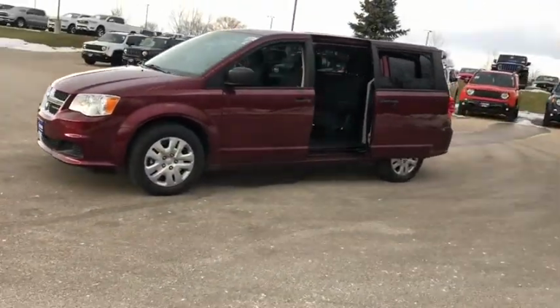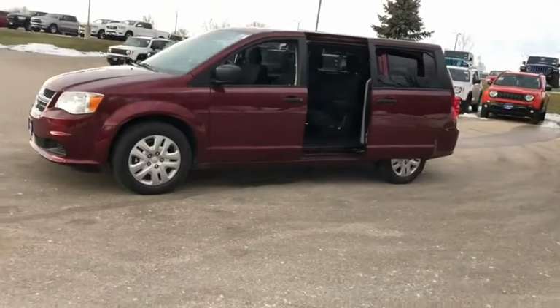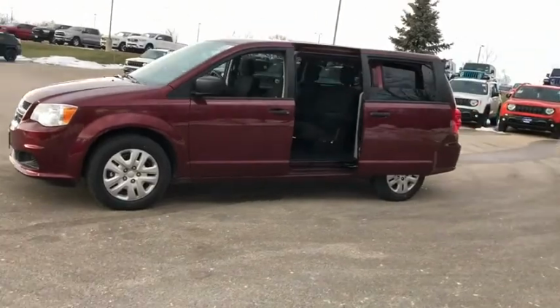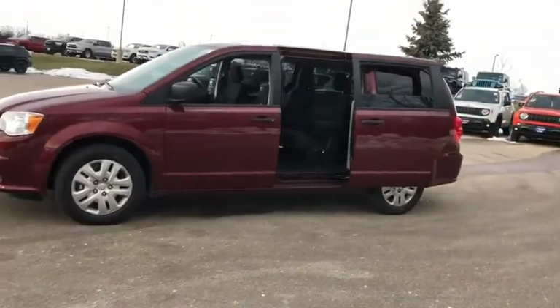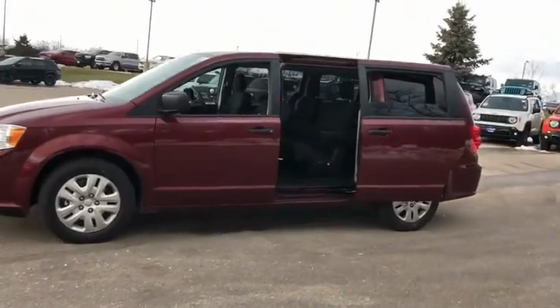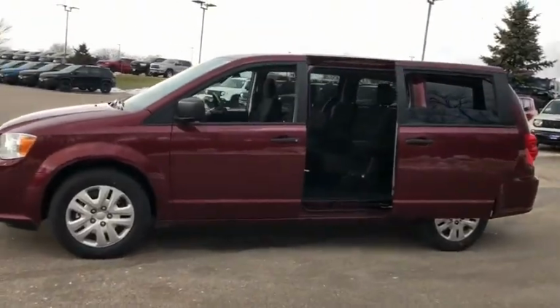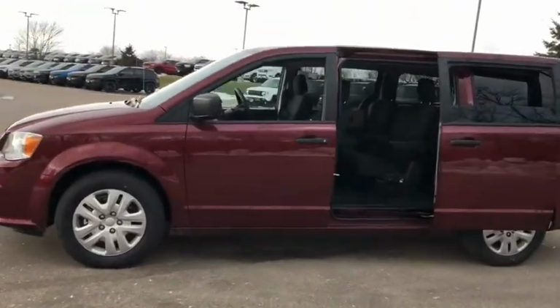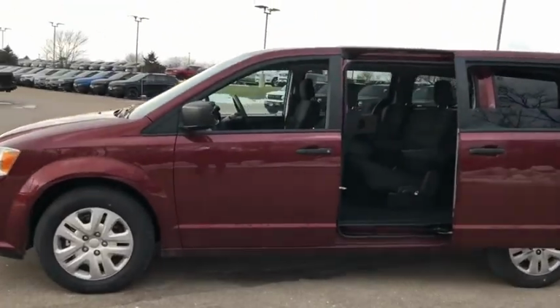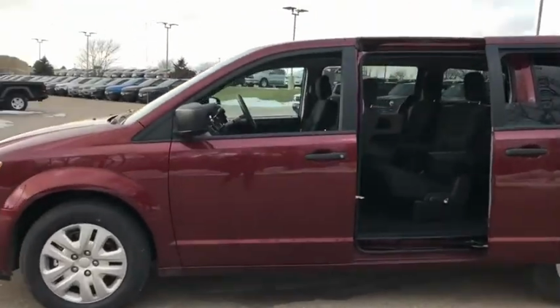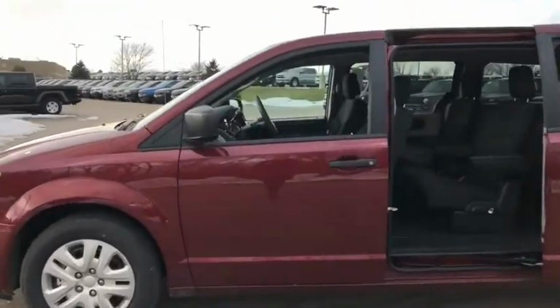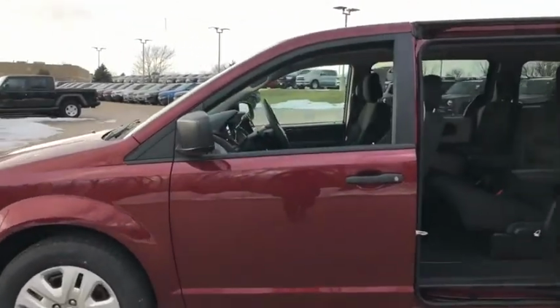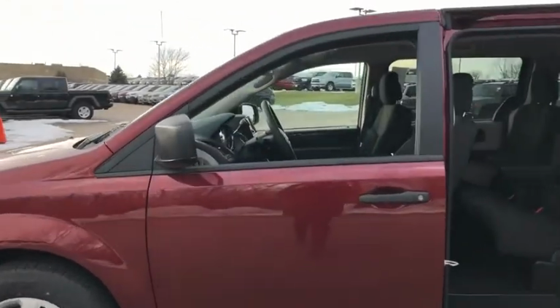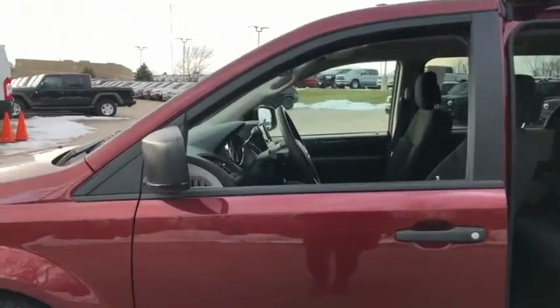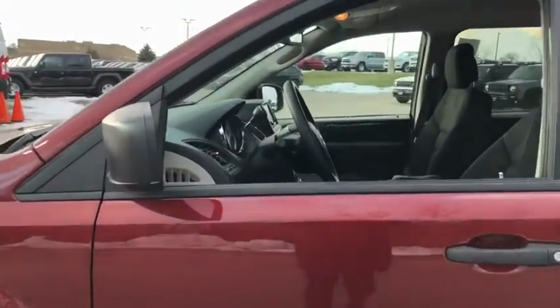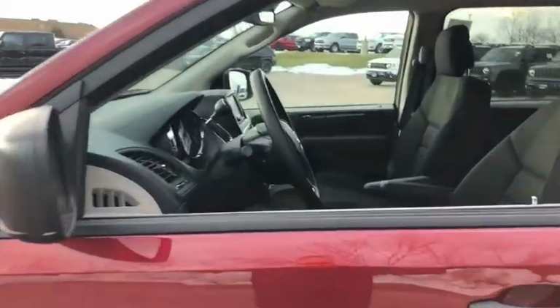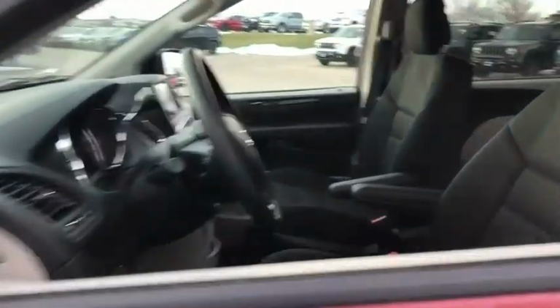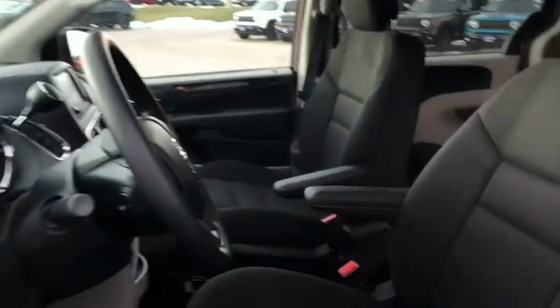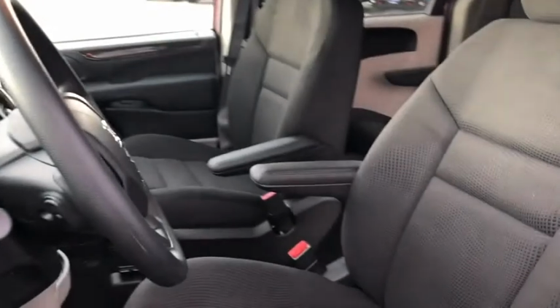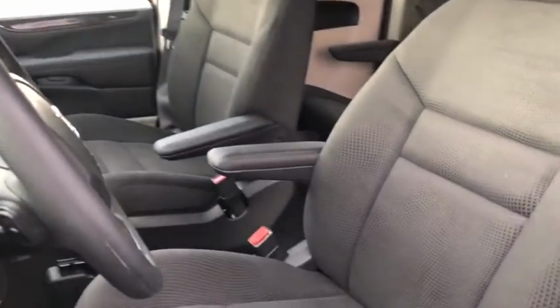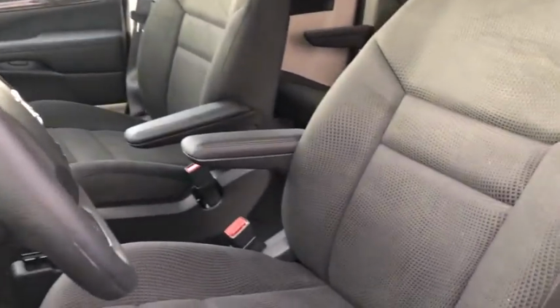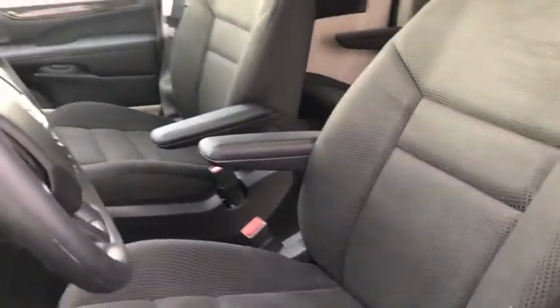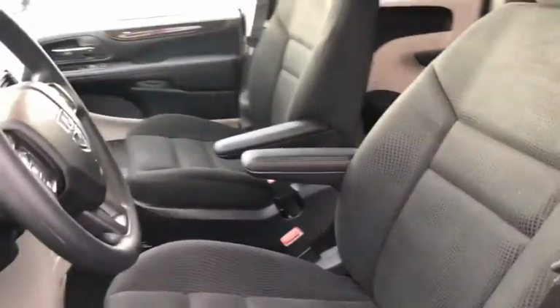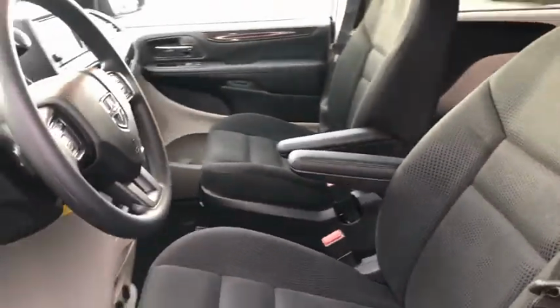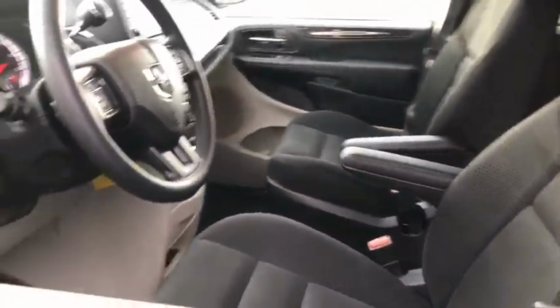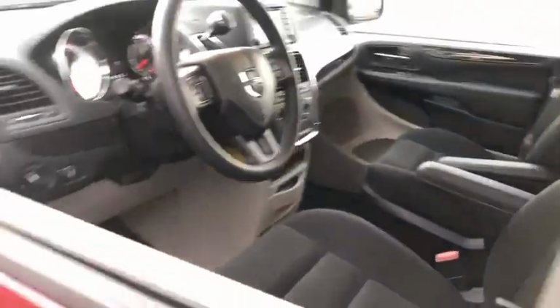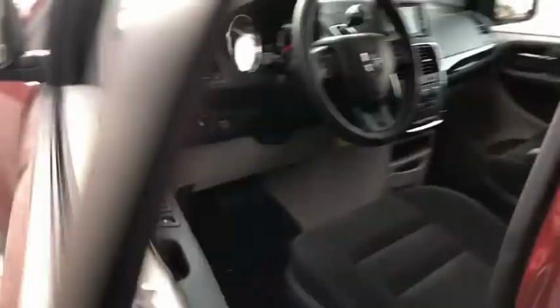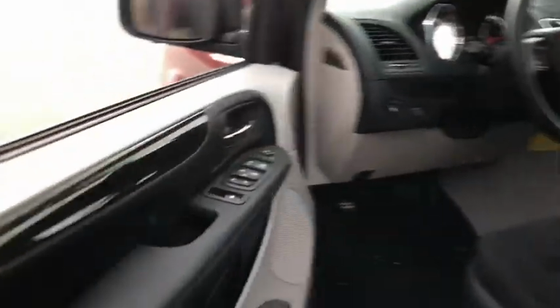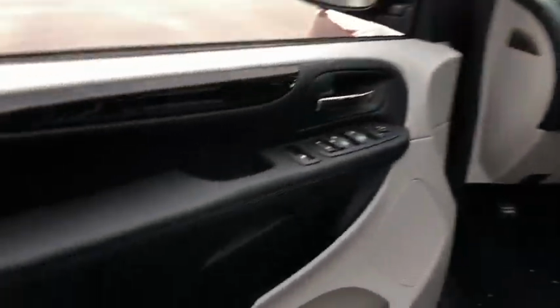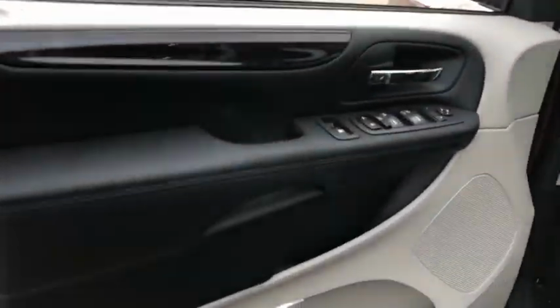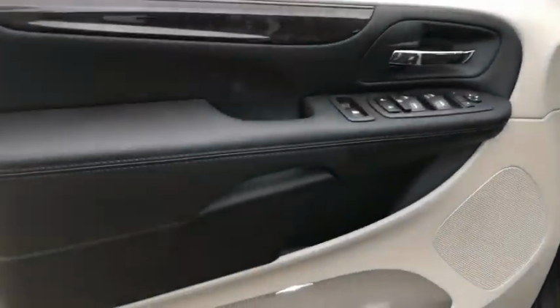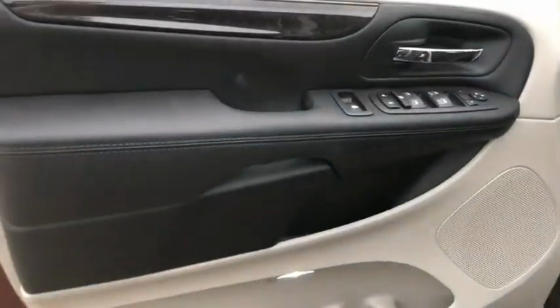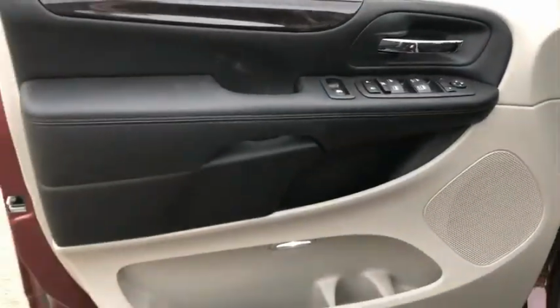Its vast interior is widely praised, with an innovative seating arrangement, versatile cargo storage, and enough entertainment features to keep the kids entertained on road trips.